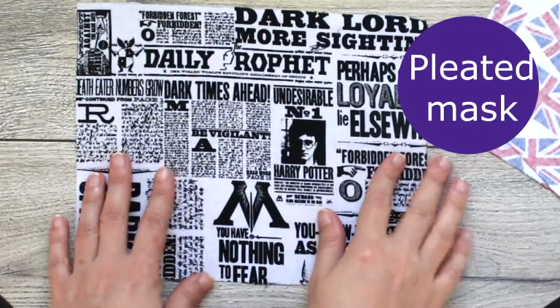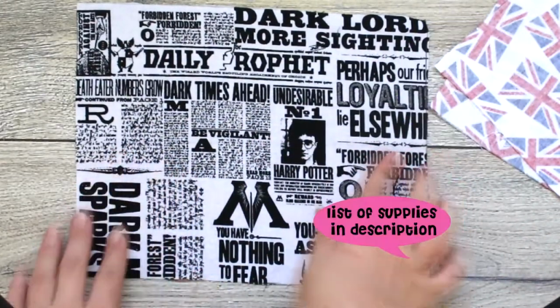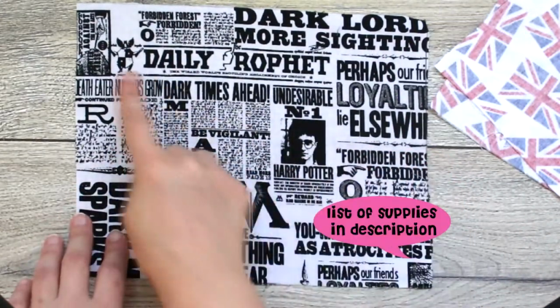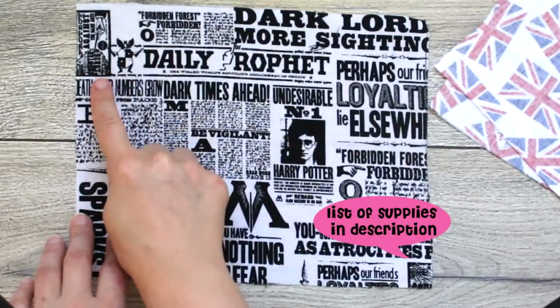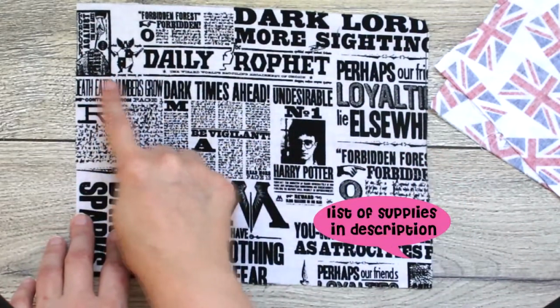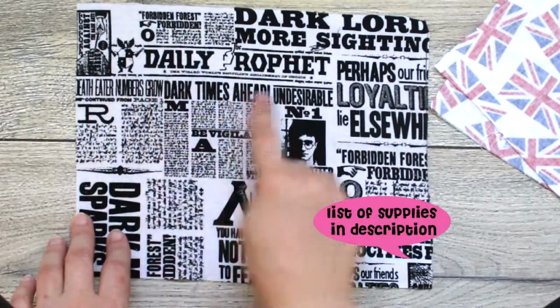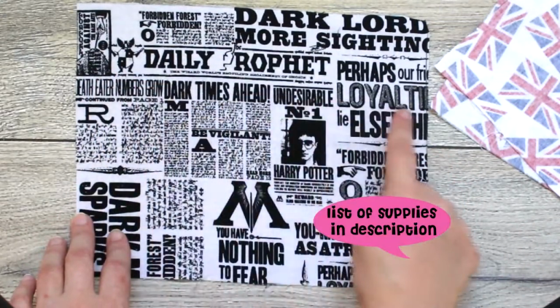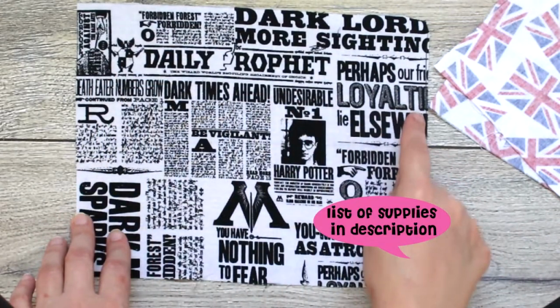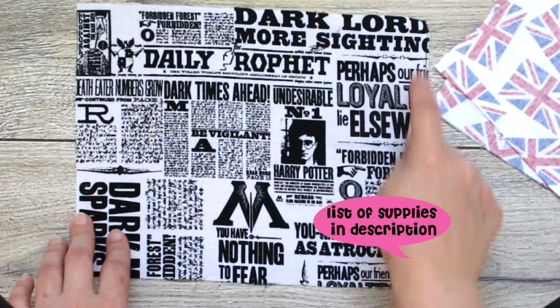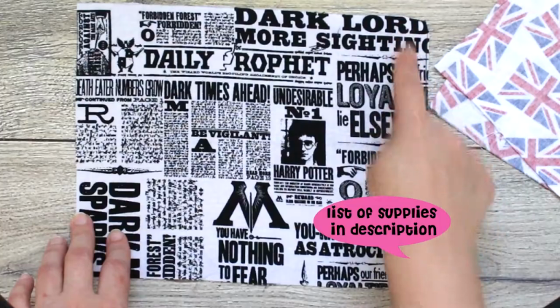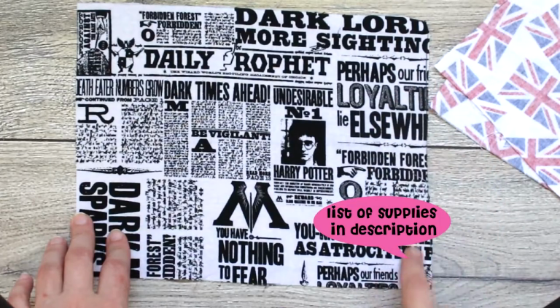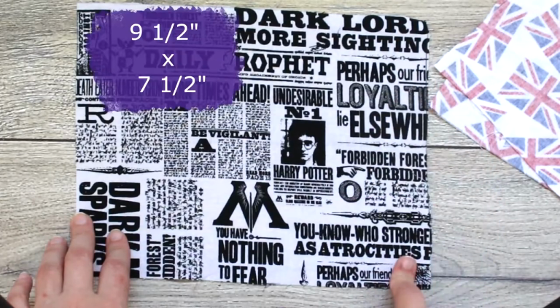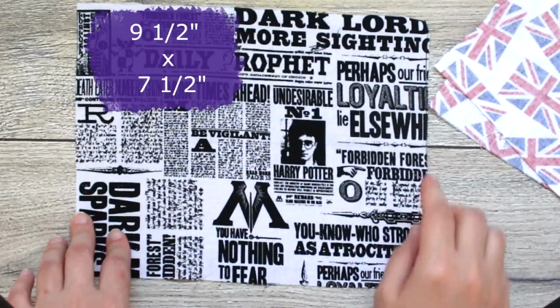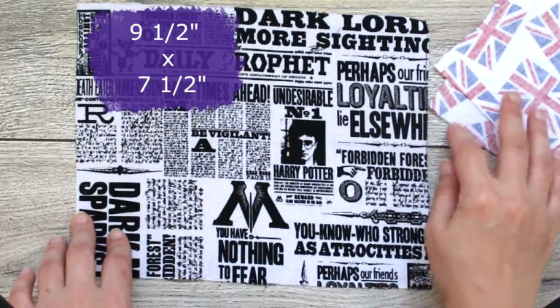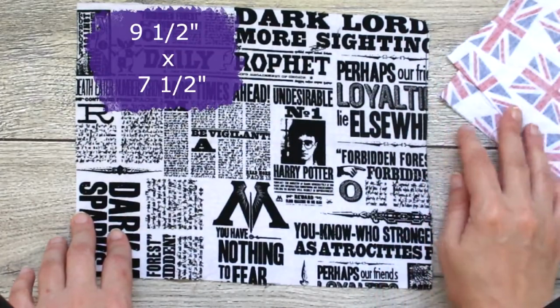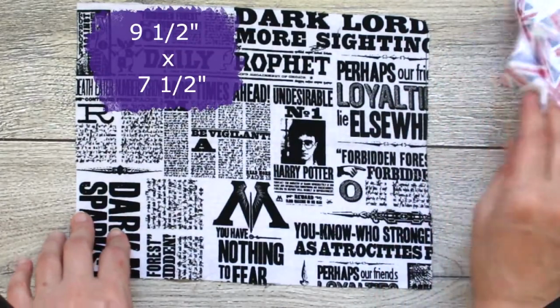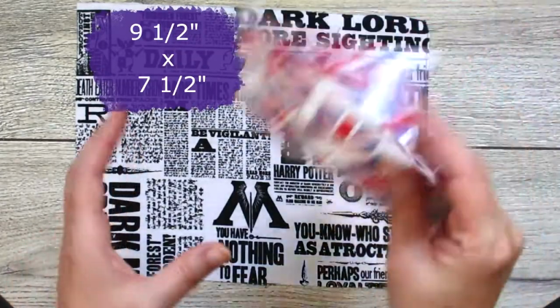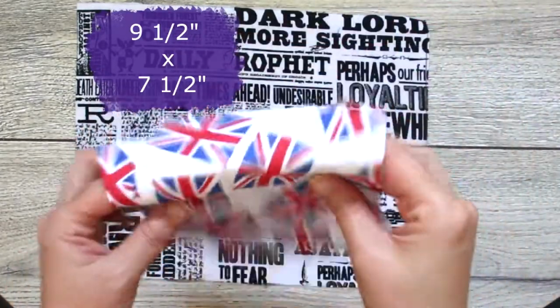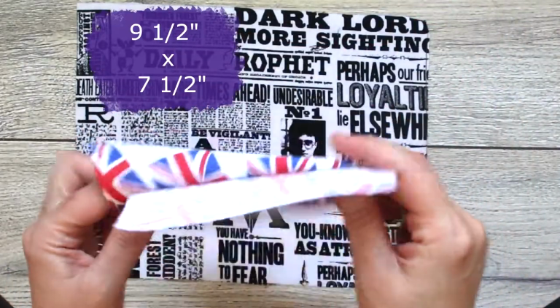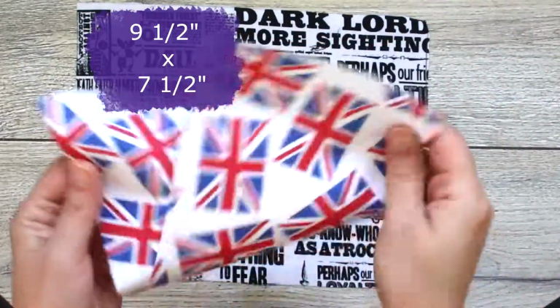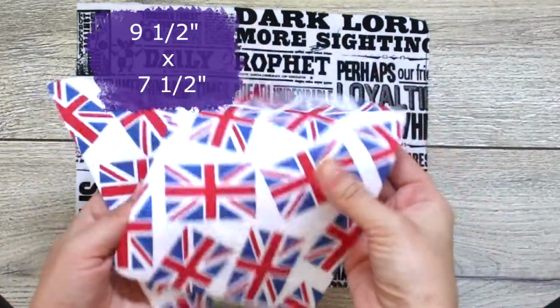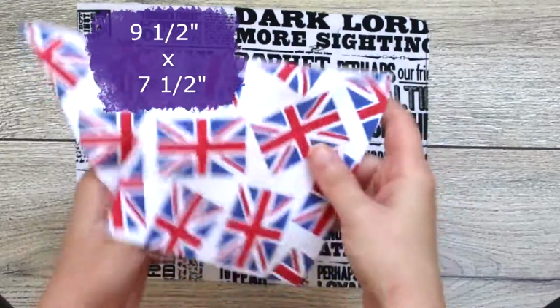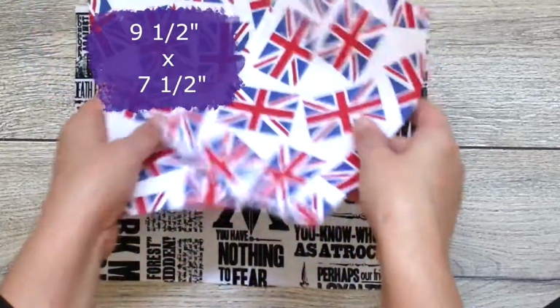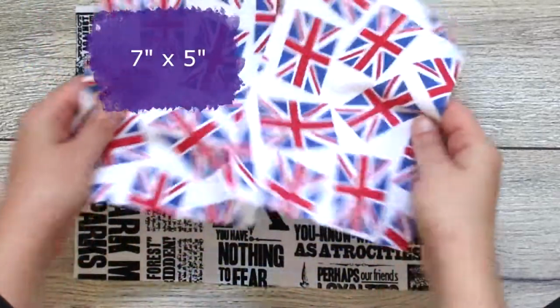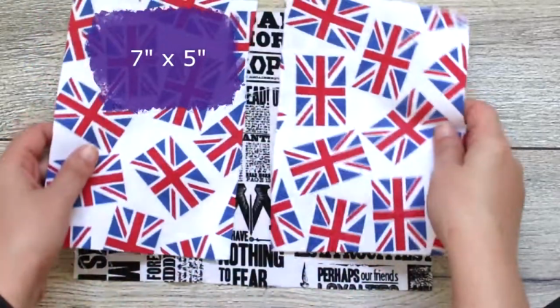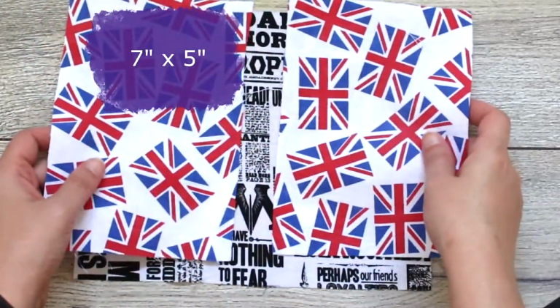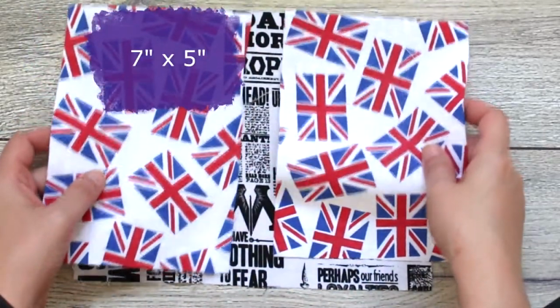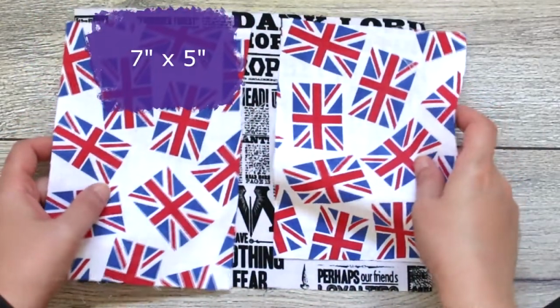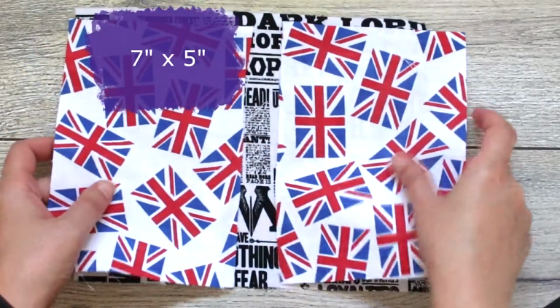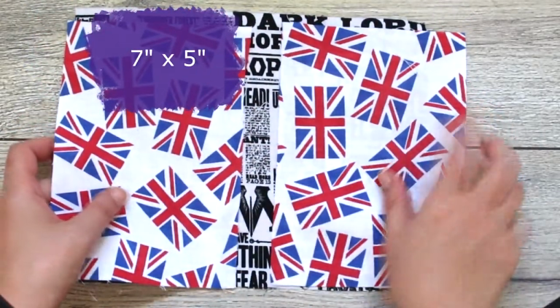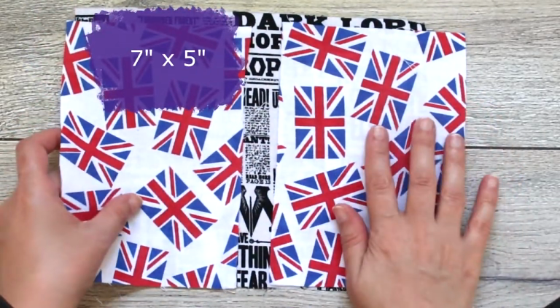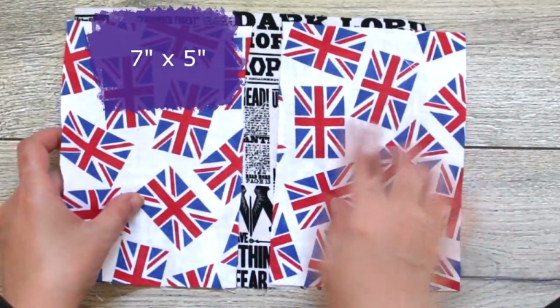The first pattern is quite easy. It starts with one rectangle measuring nine and a half inches by seven and a half inches, and two smaller ones for the lining measuring seven by five inches each.